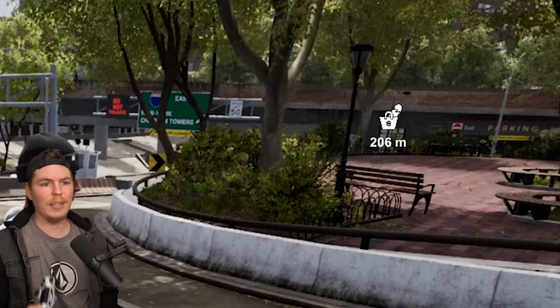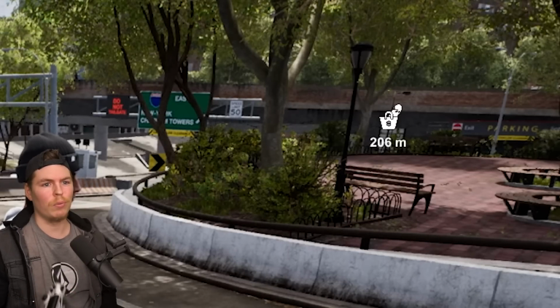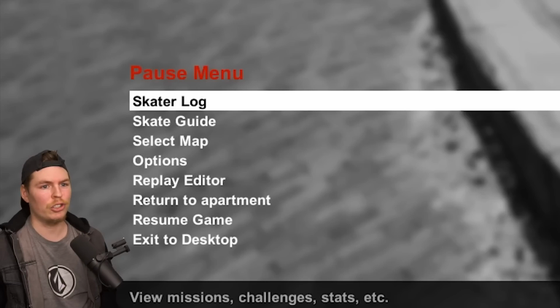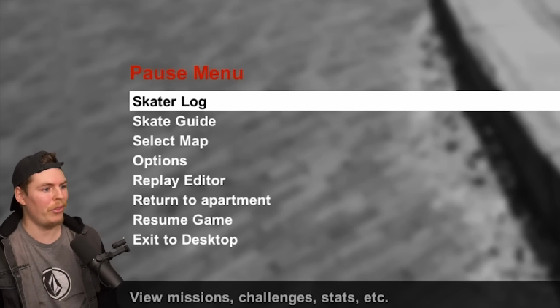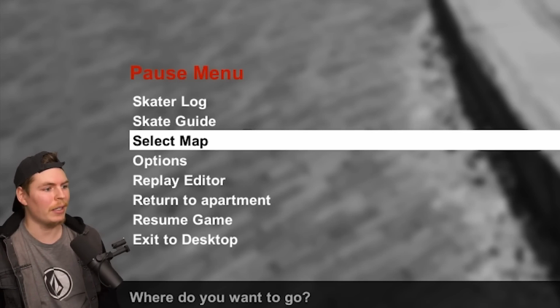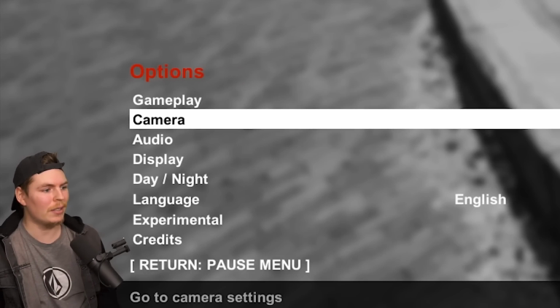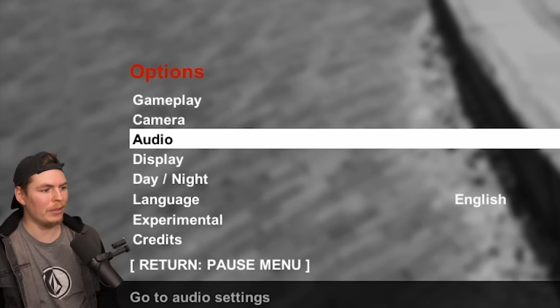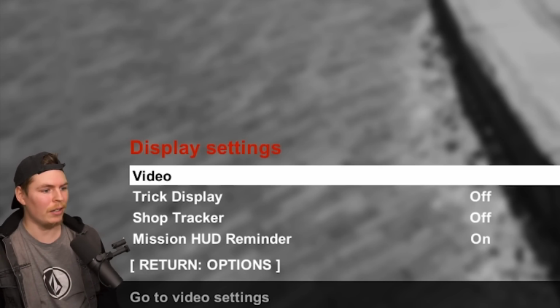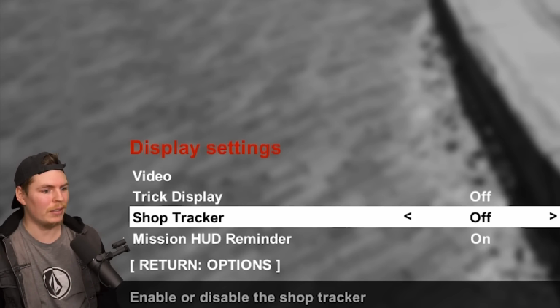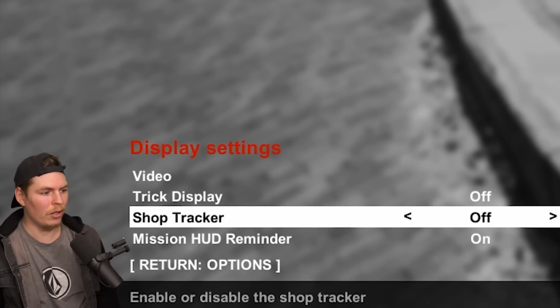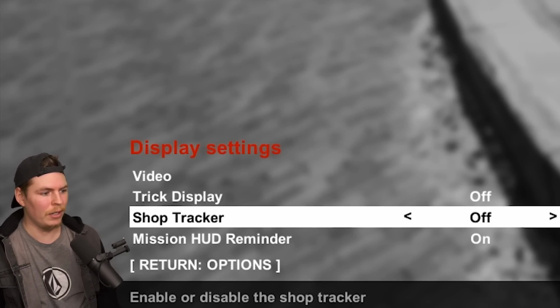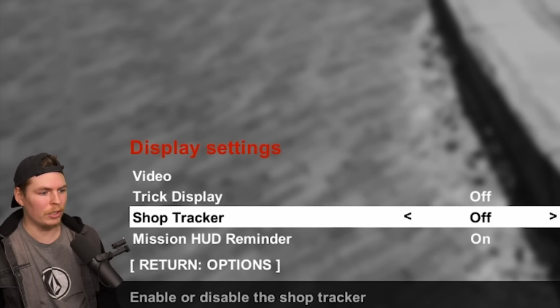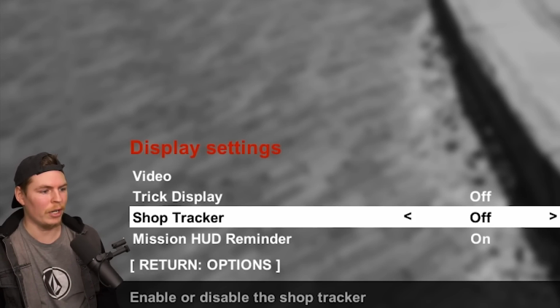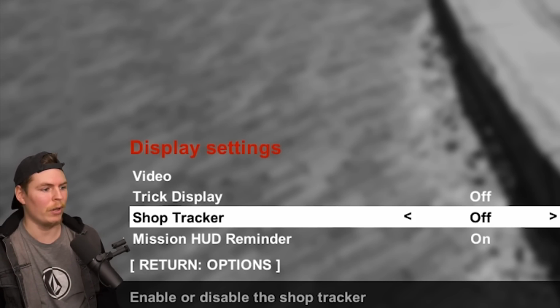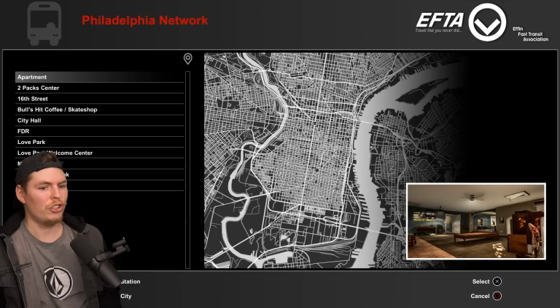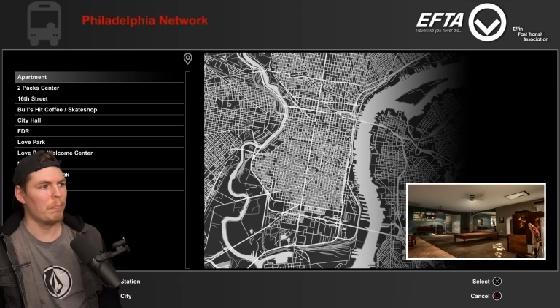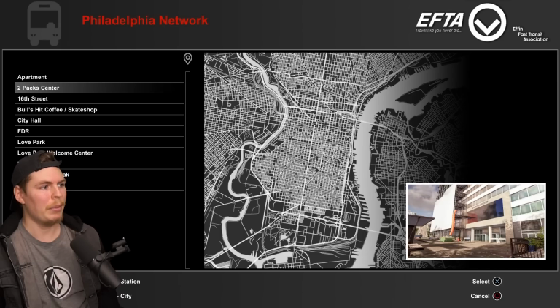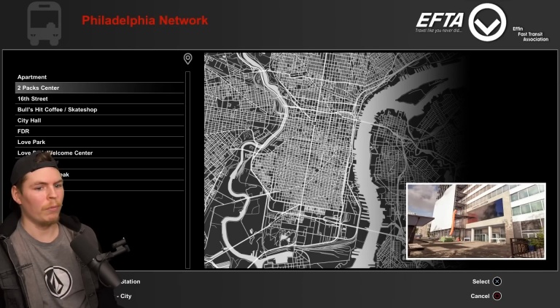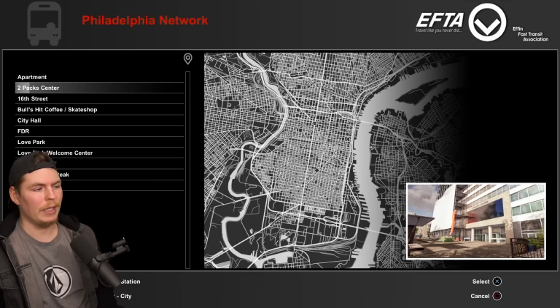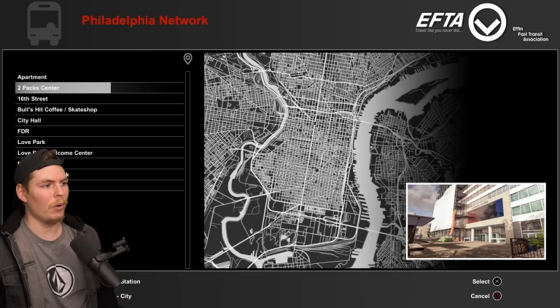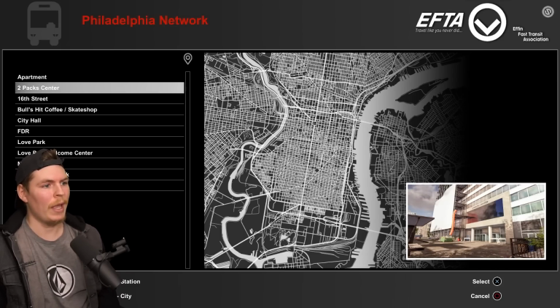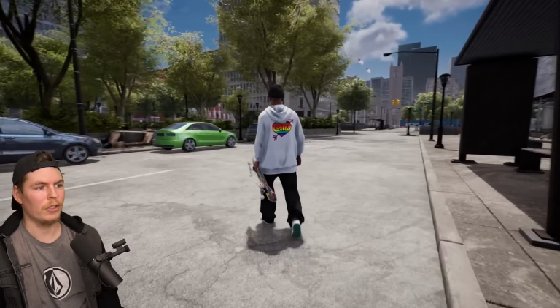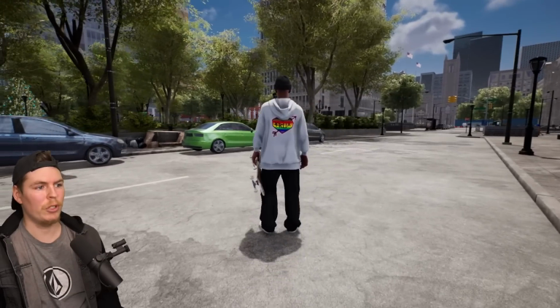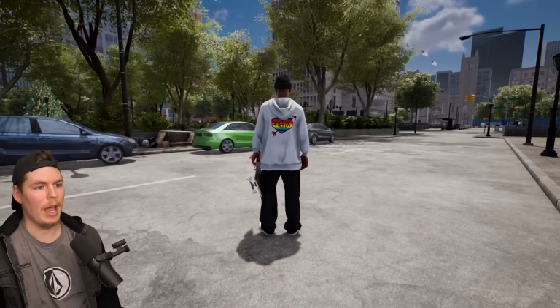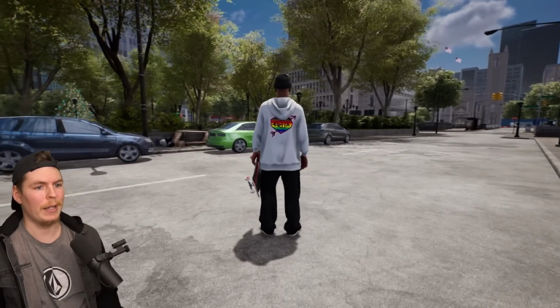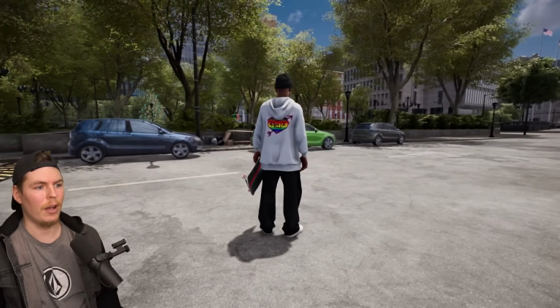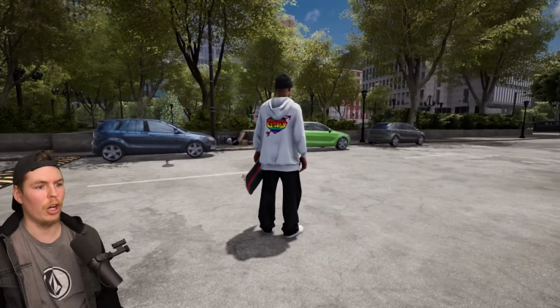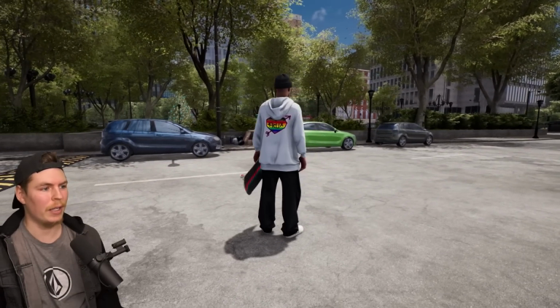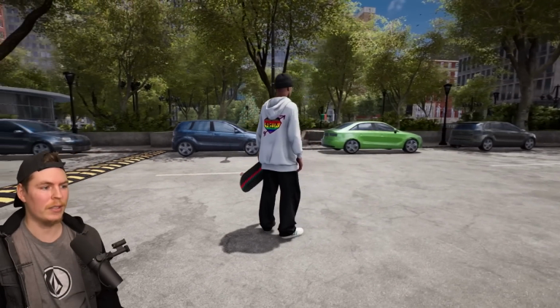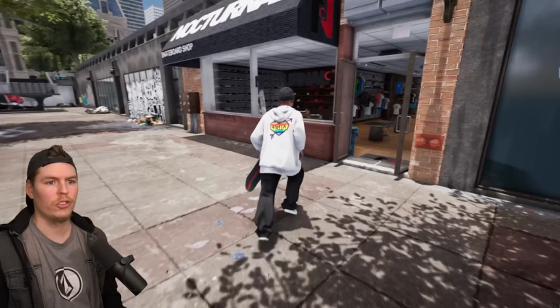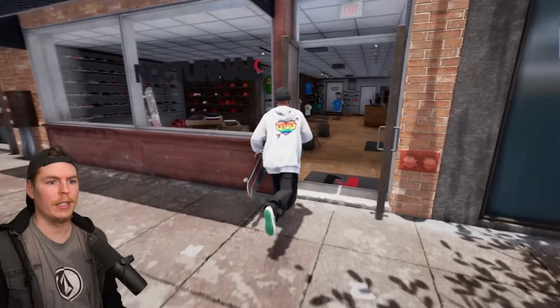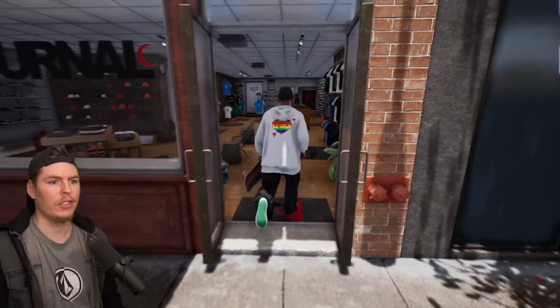I still want to get rid of the shop tracker. It's disabled in the settings but still showing. I'm going to change the map and hopefully it goes away. After changing maps the shop tracker is not showing, so that's a good sign — you need to fully reload the map to clear it.